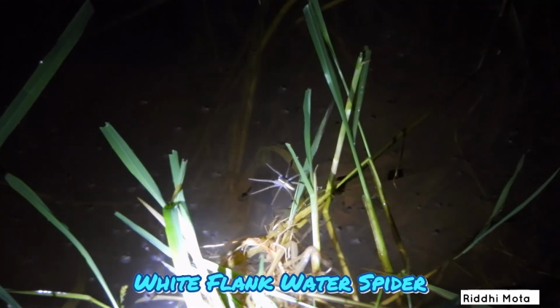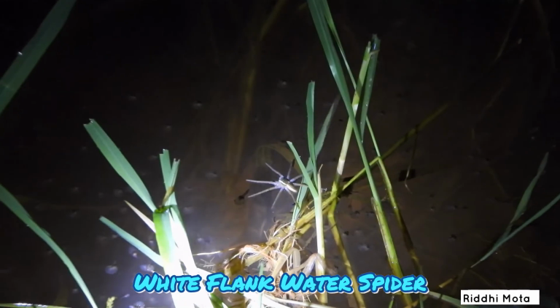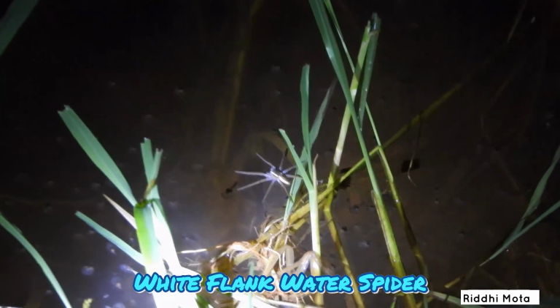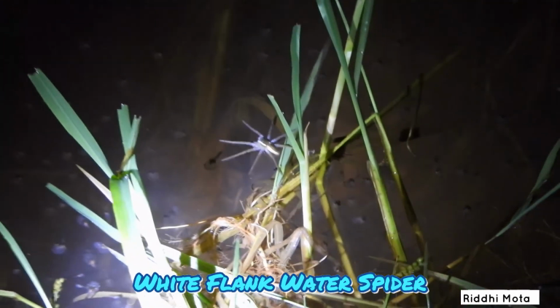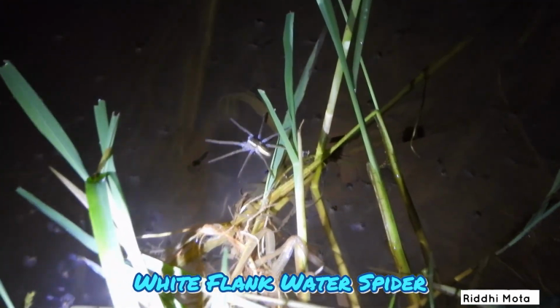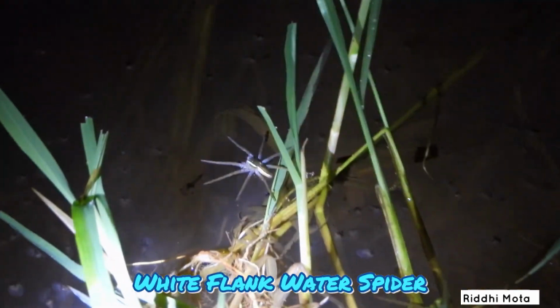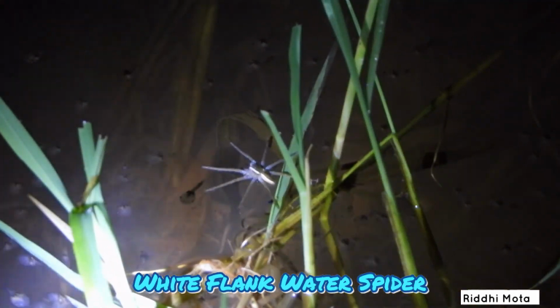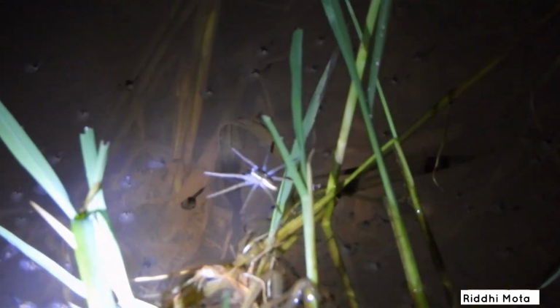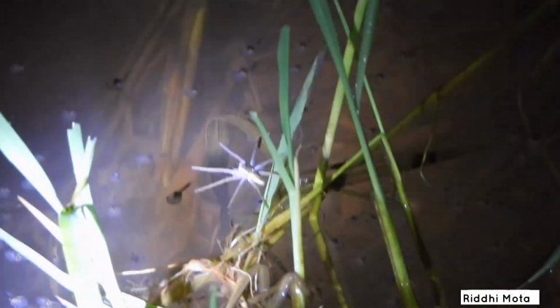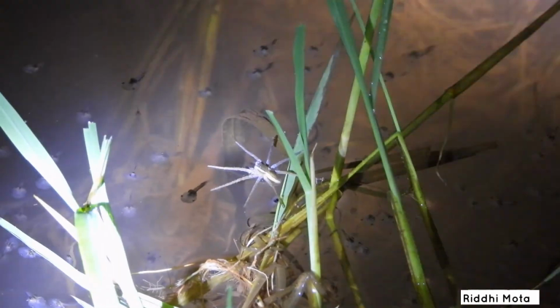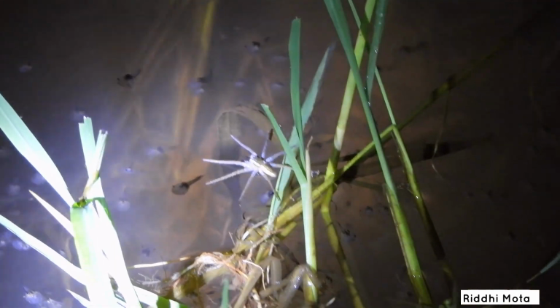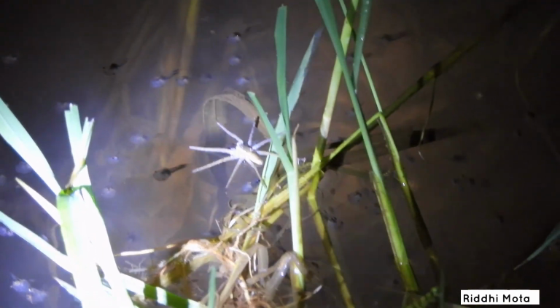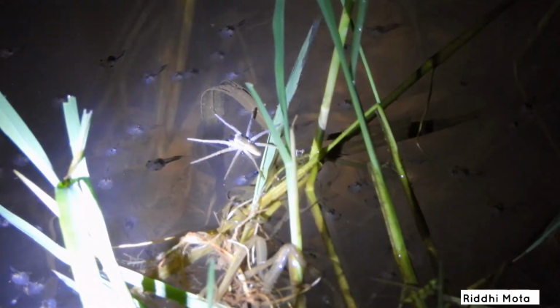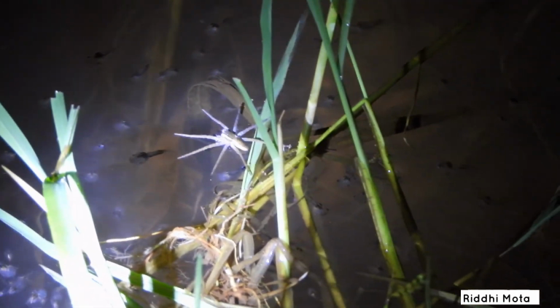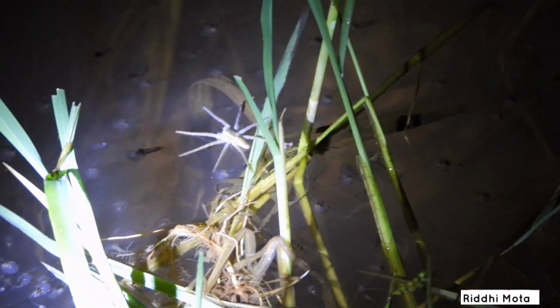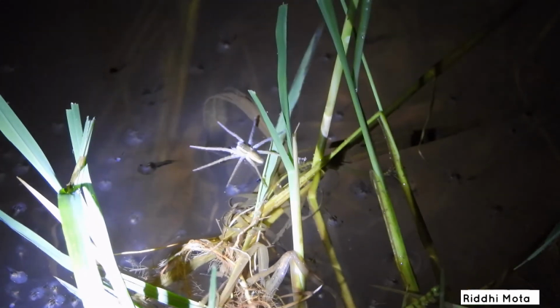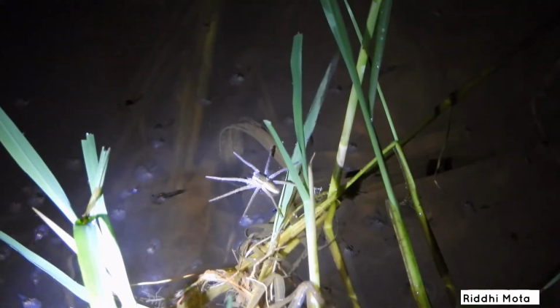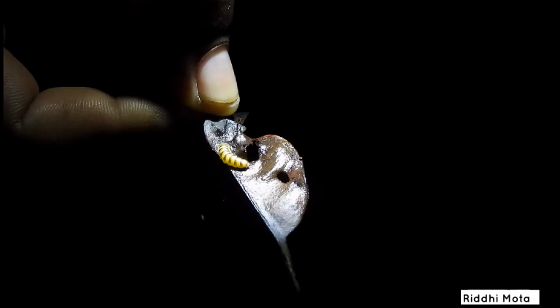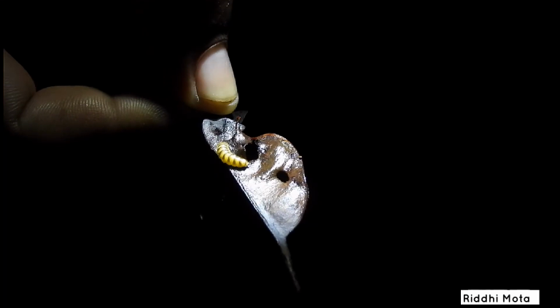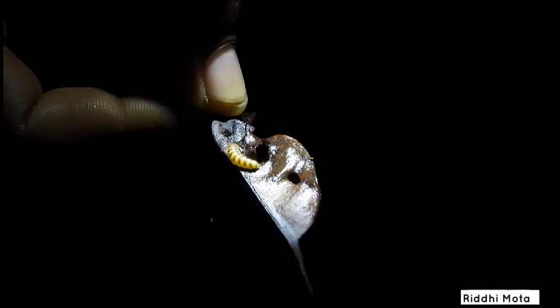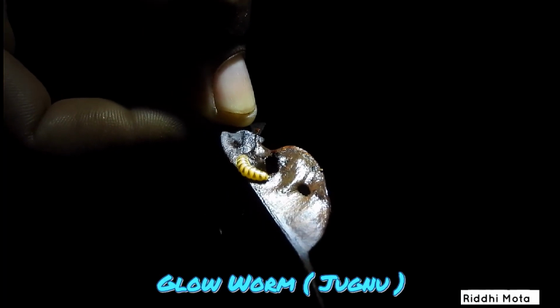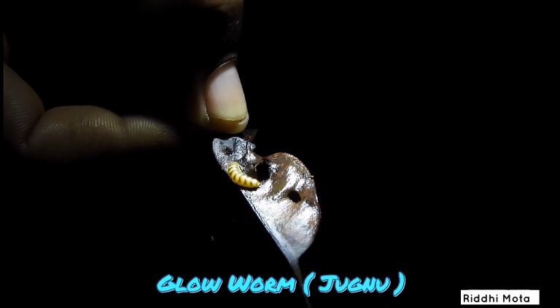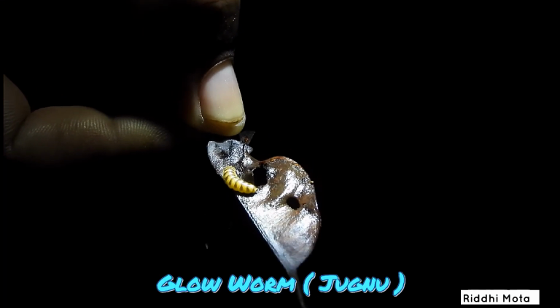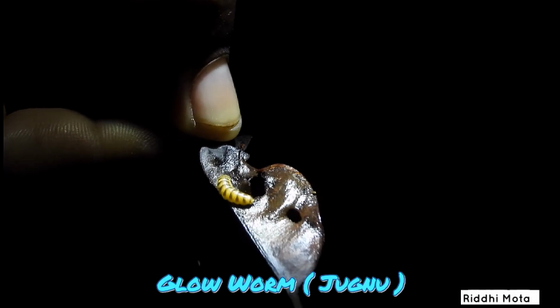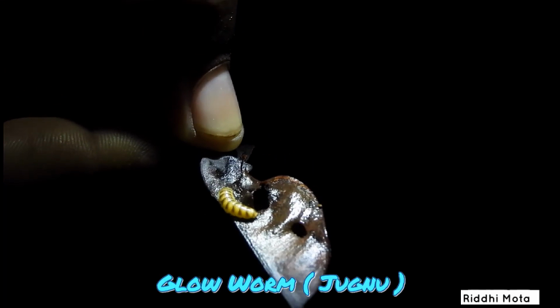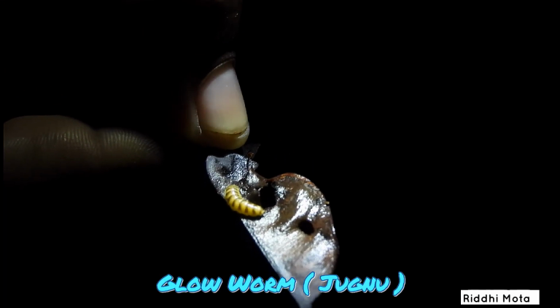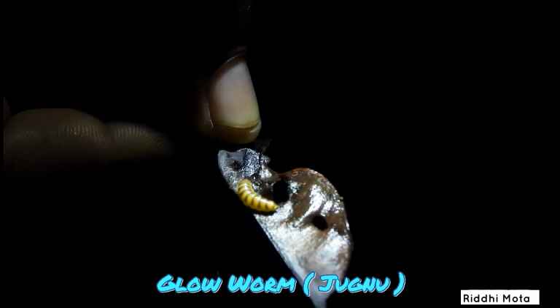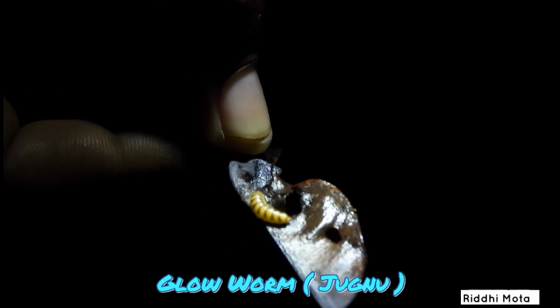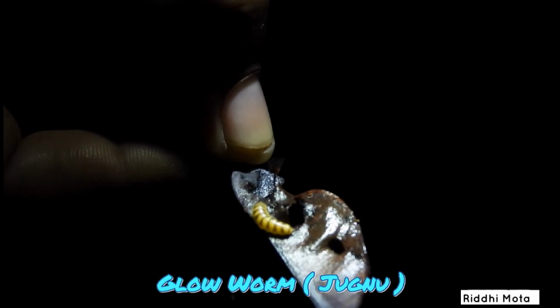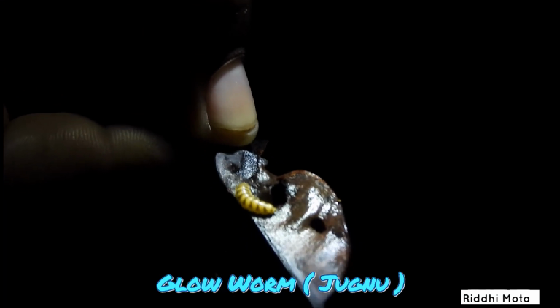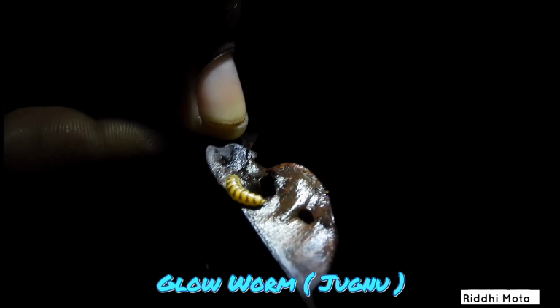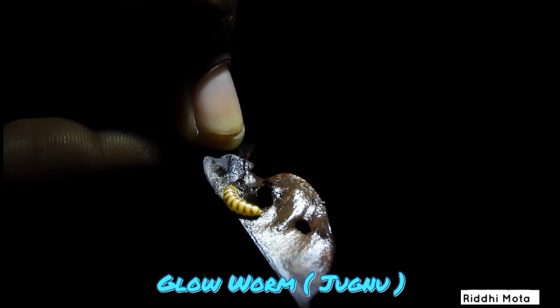The common white-flanked water spider is also called the fishing spider. Glowworms are not actually worms at all — they are beetles.